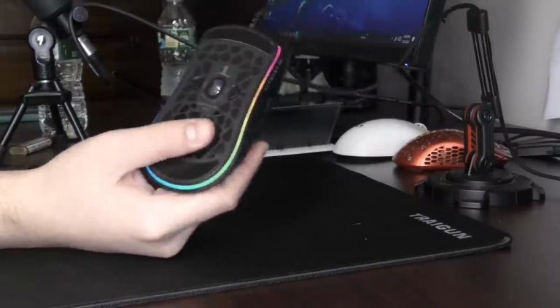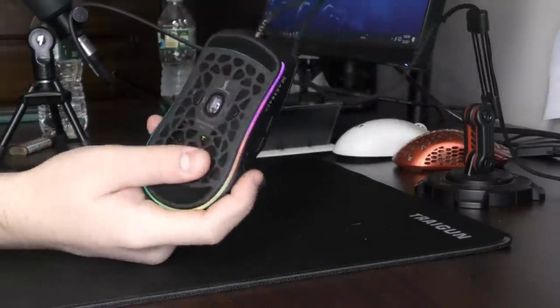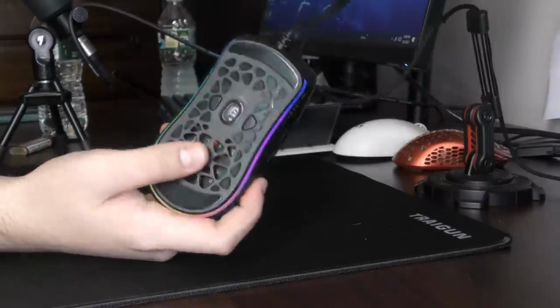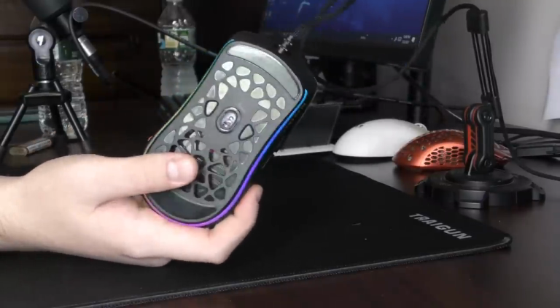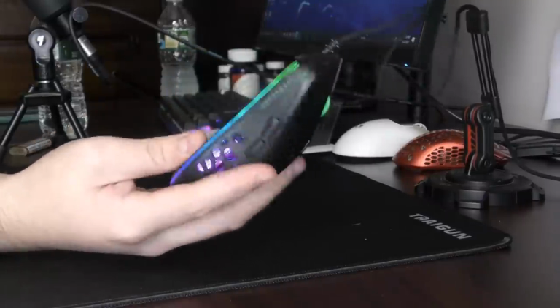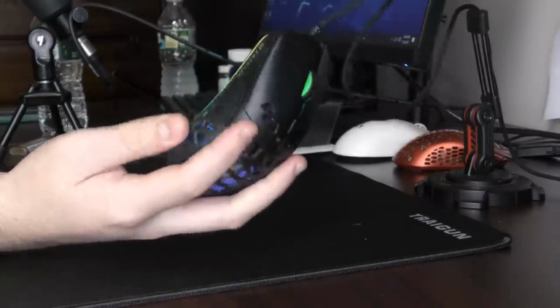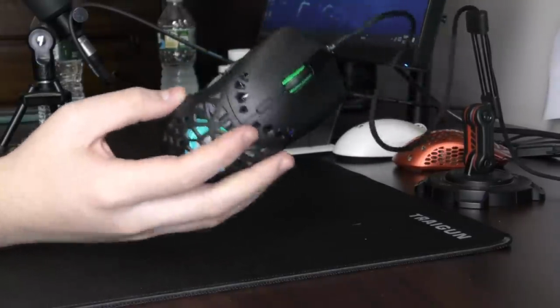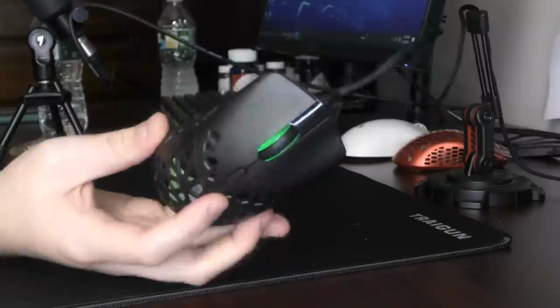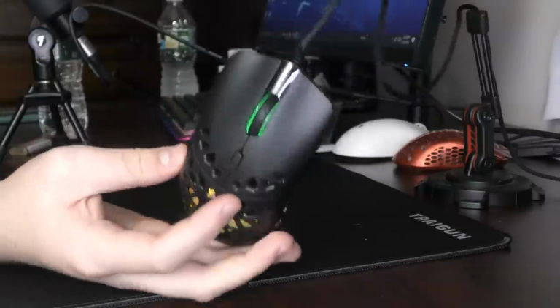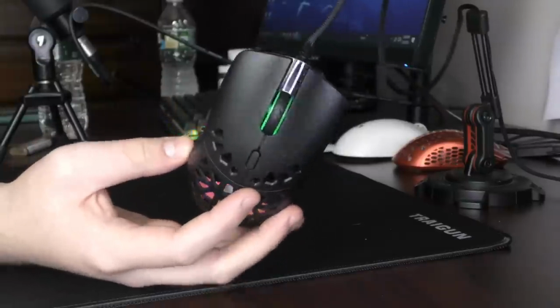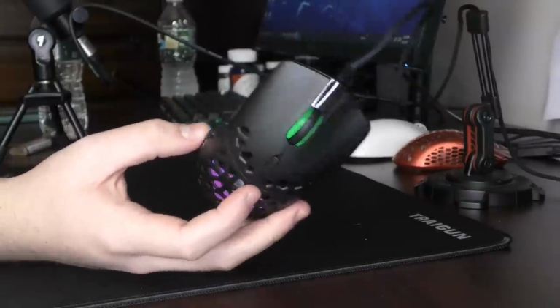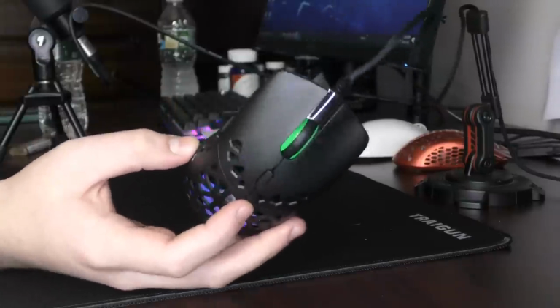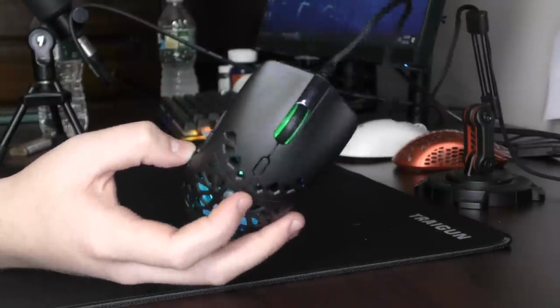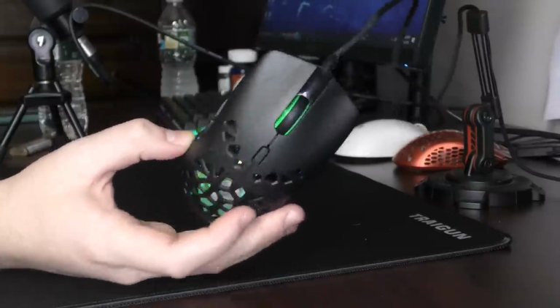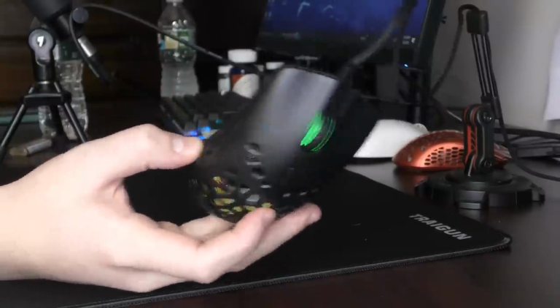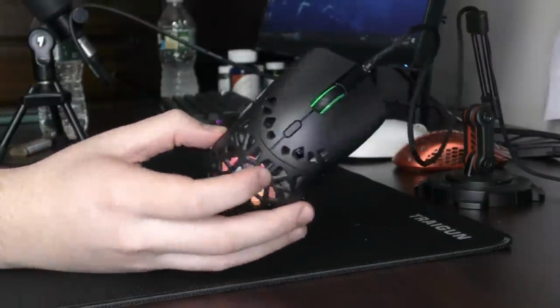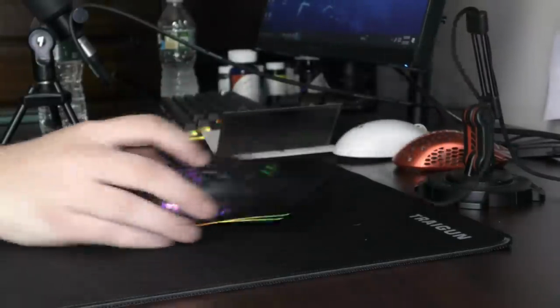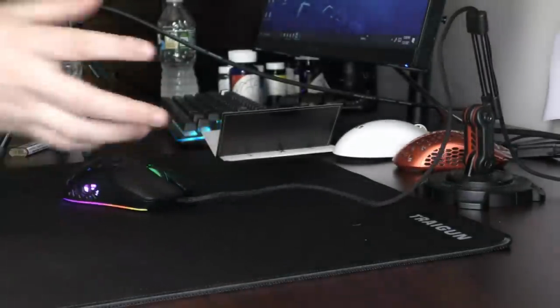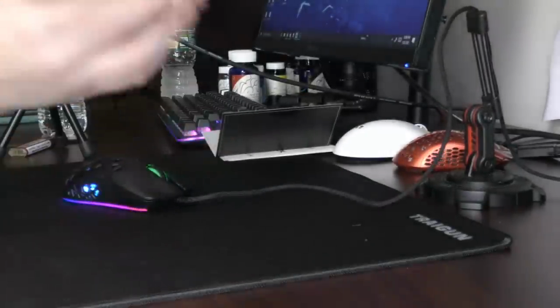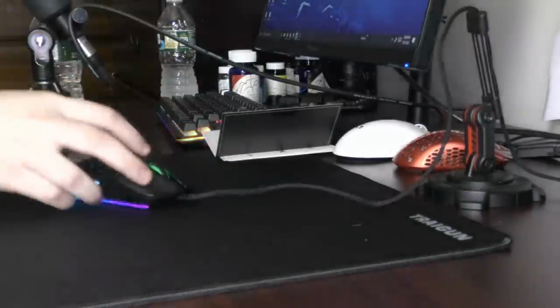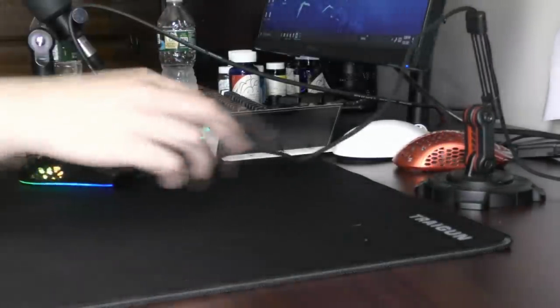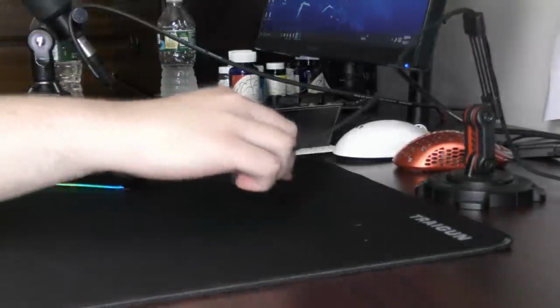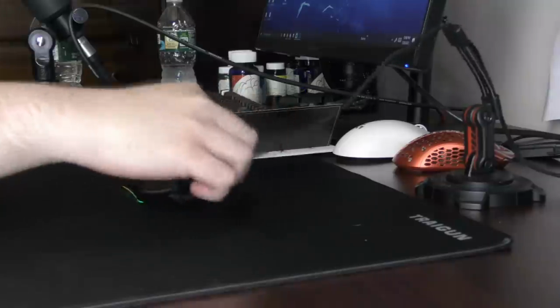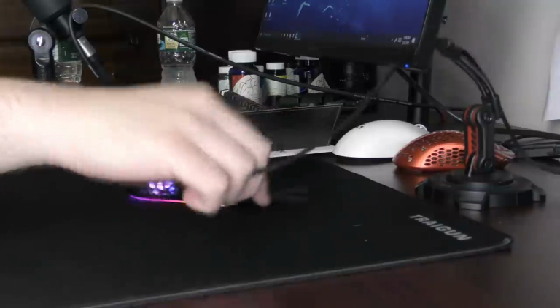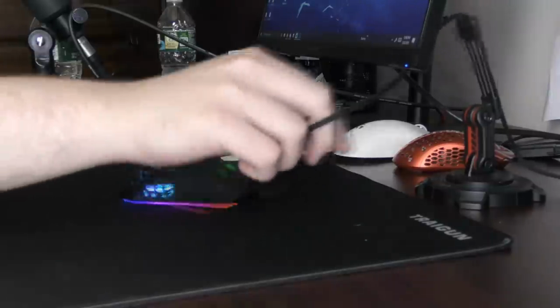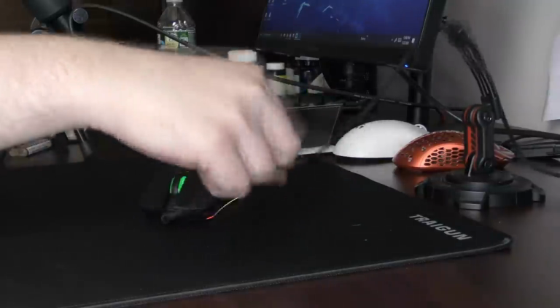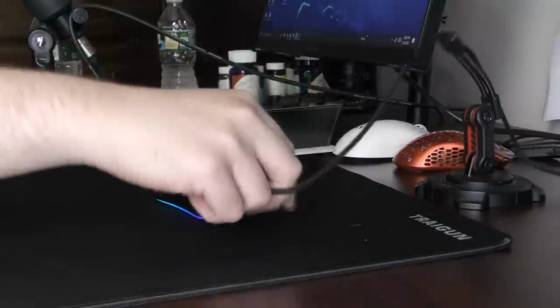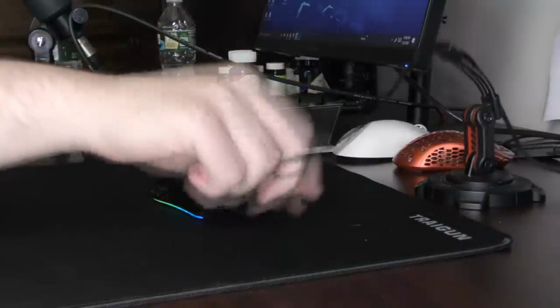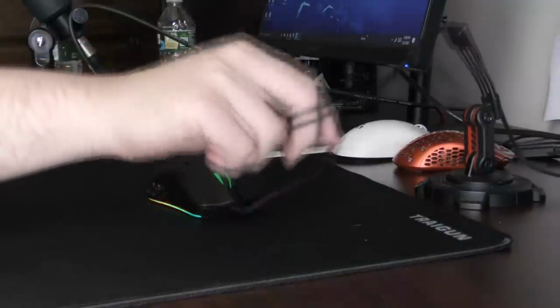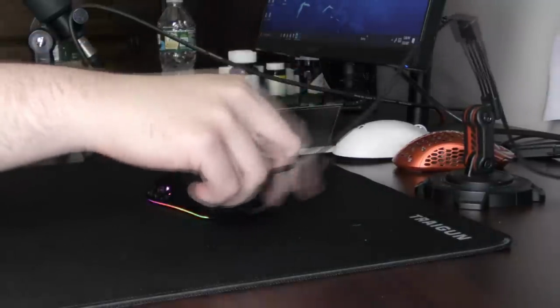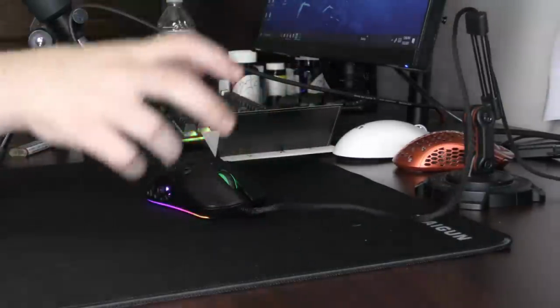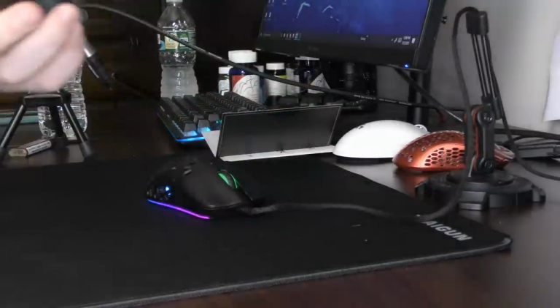It's $70. I feel like the mouse, if it didn't have a fan in it, would only be around like $30 — that budget wired mouse range — because the cable on it is decent. The stock feet are alright.